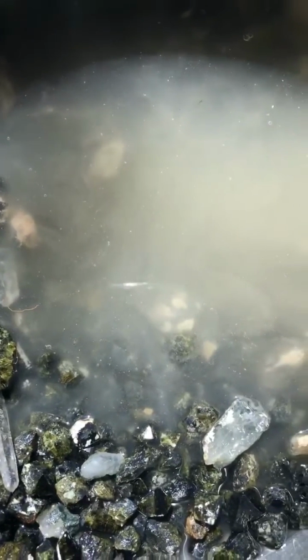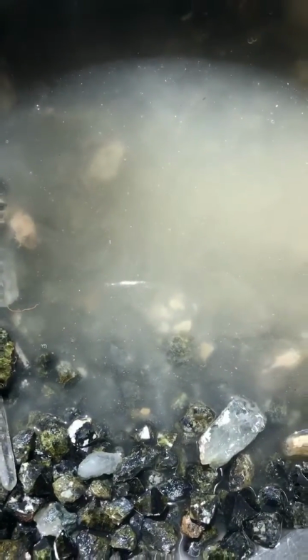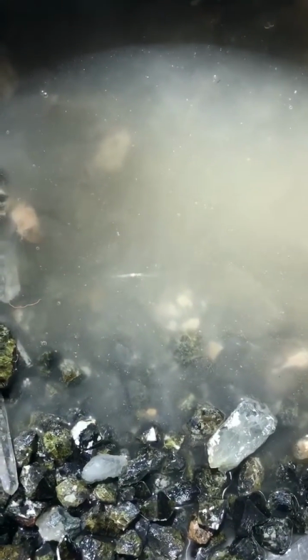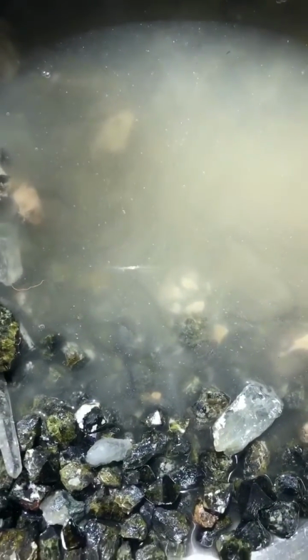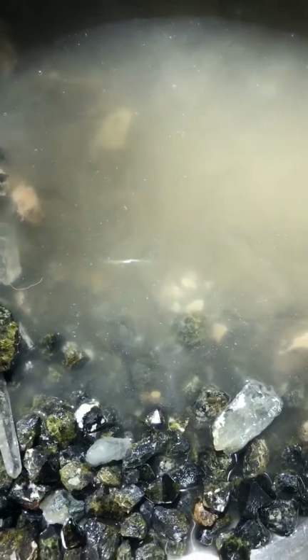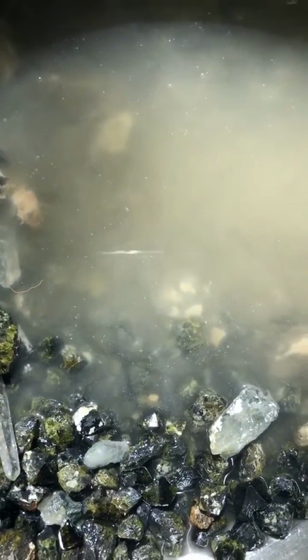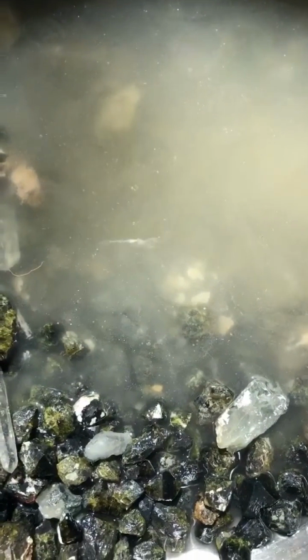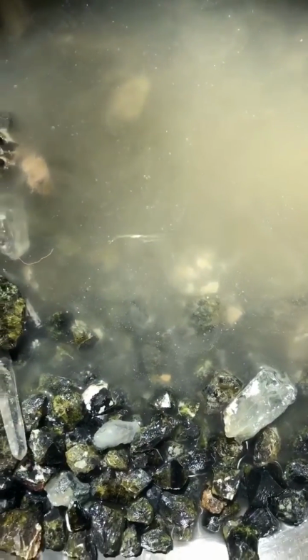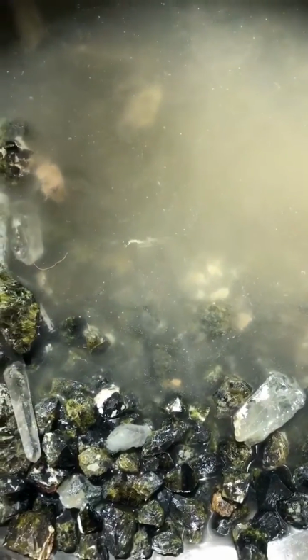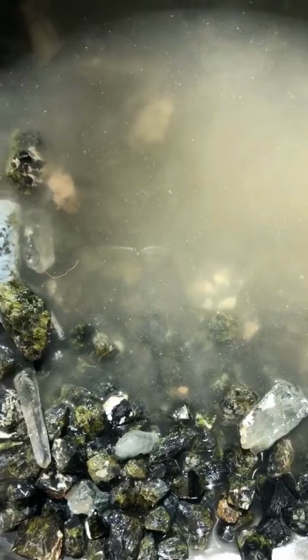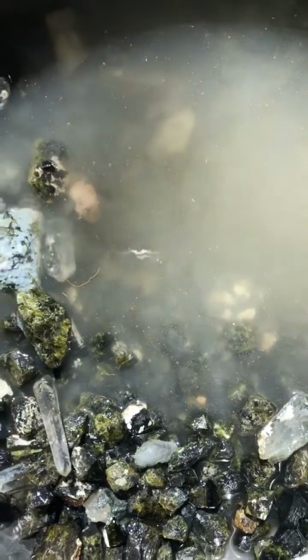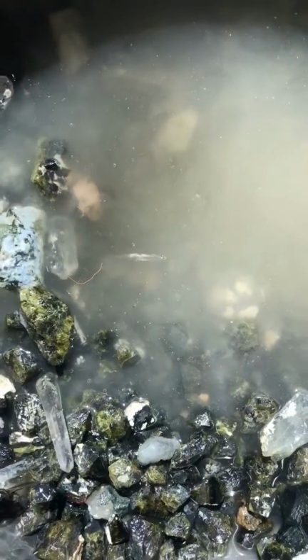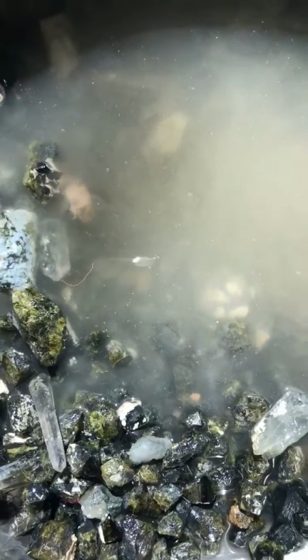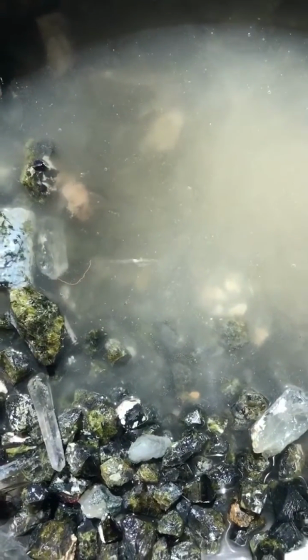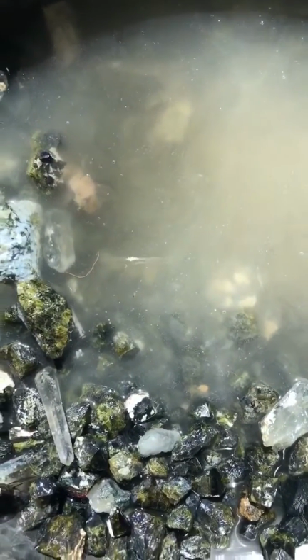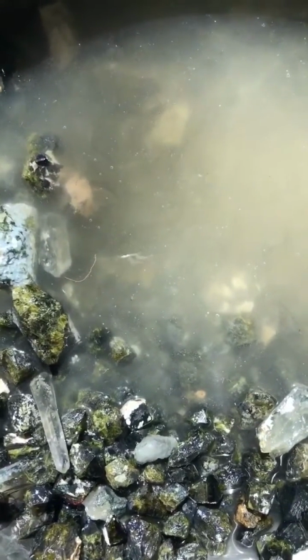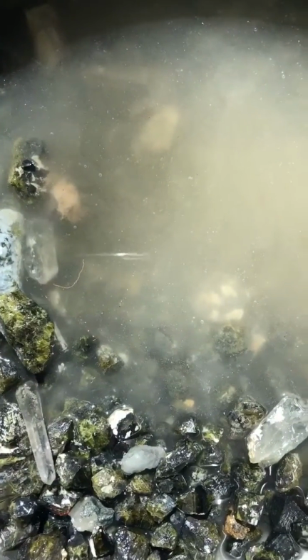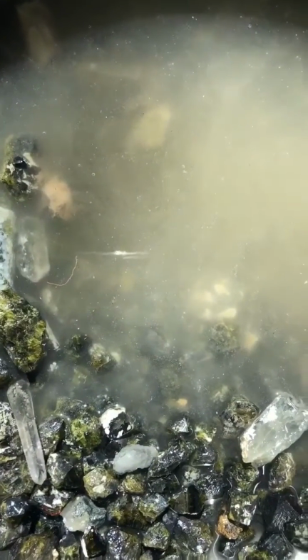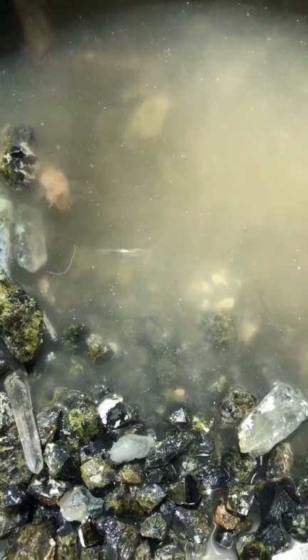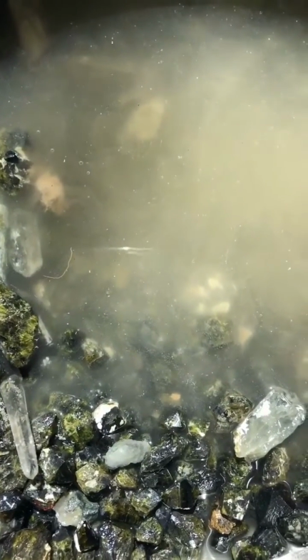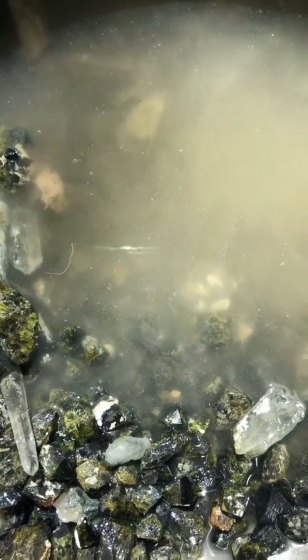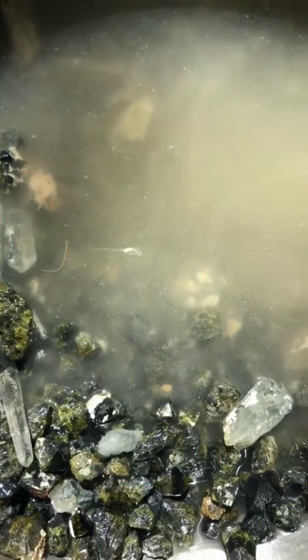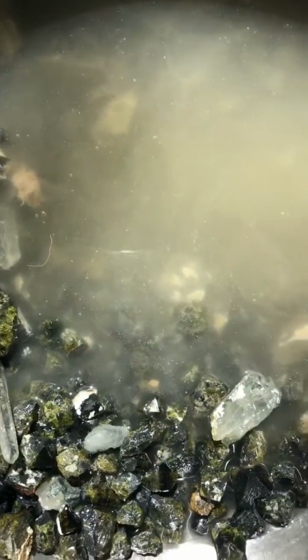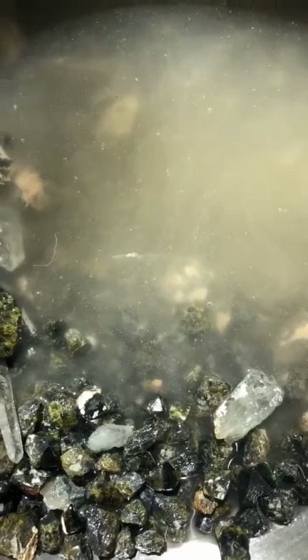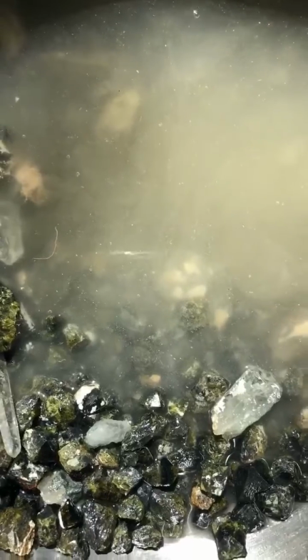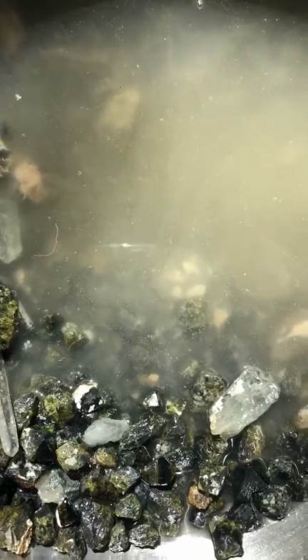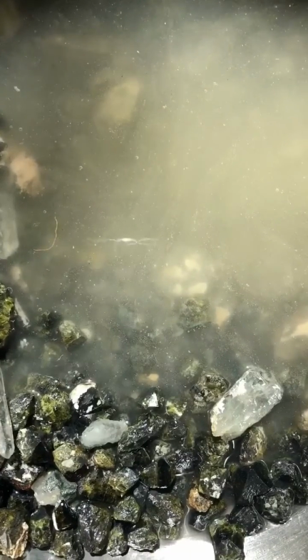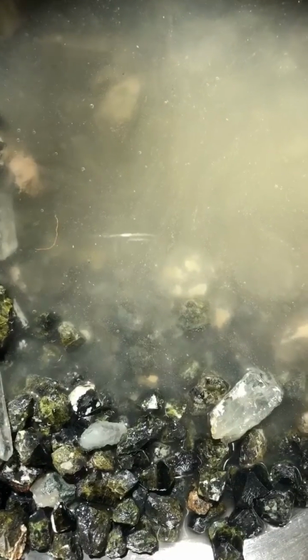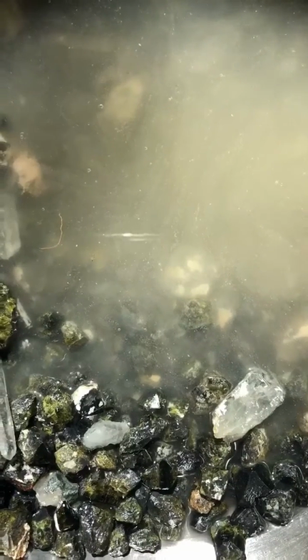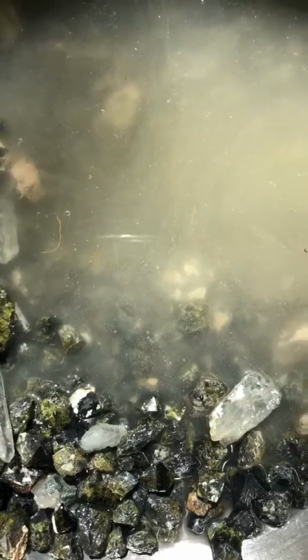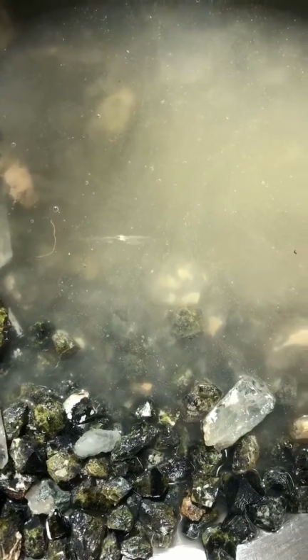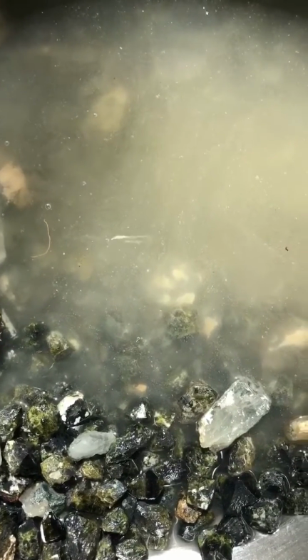Good morning from Mama's Minerals. This morning we're cleaning some green tourmaline and some quartz from South Dakota. It's pretty simple to do. We're just cleaning some calcite off with a little bit of vinegar.